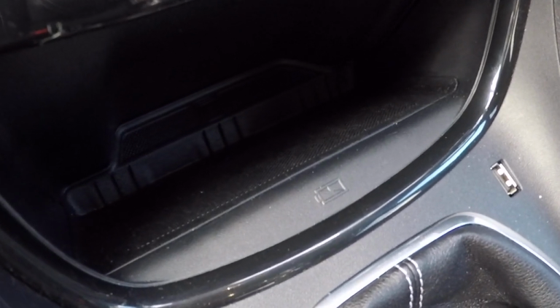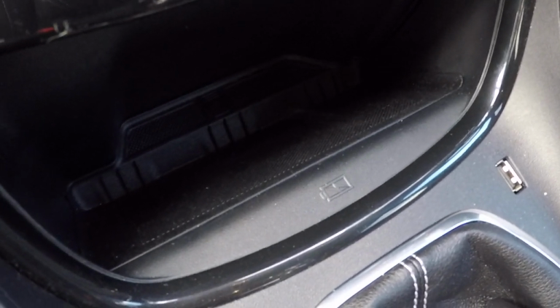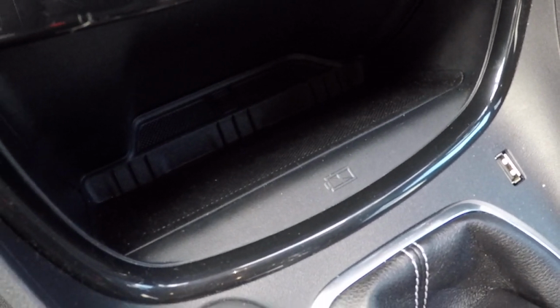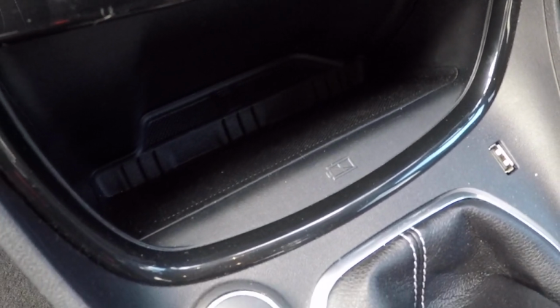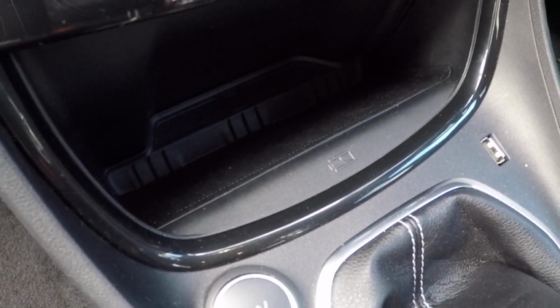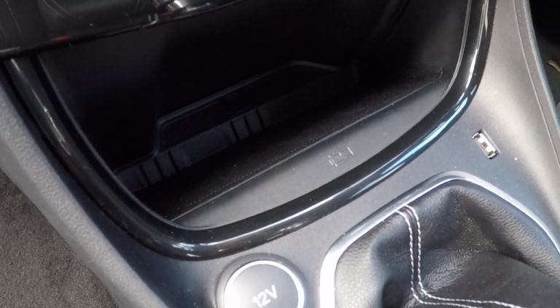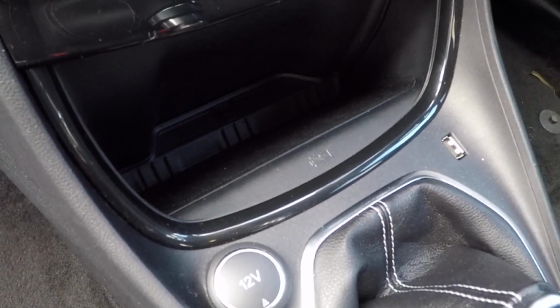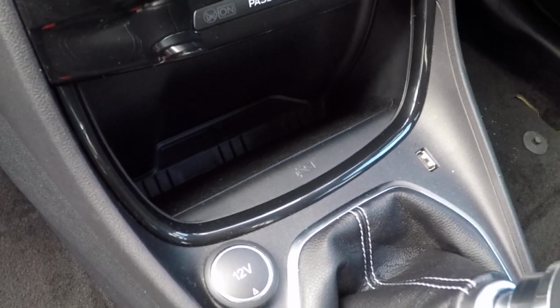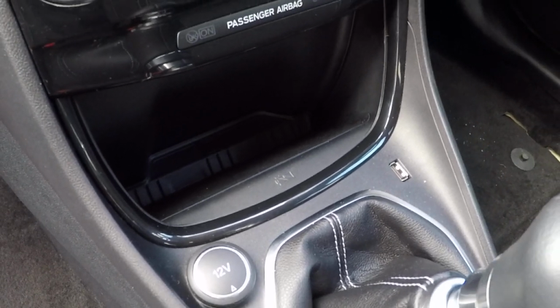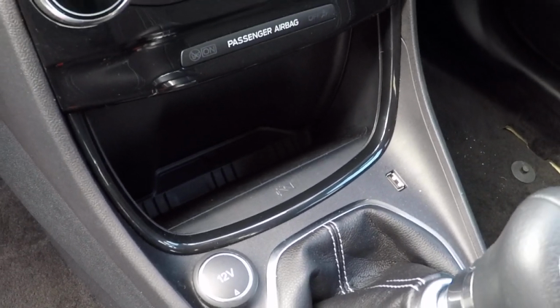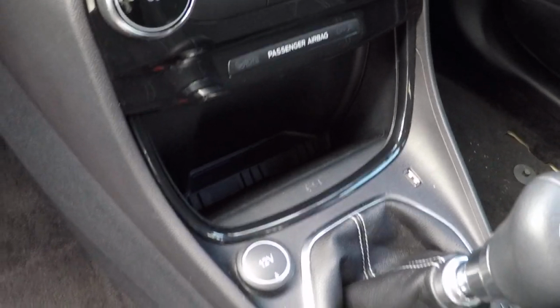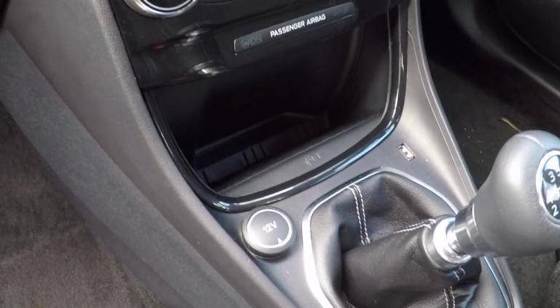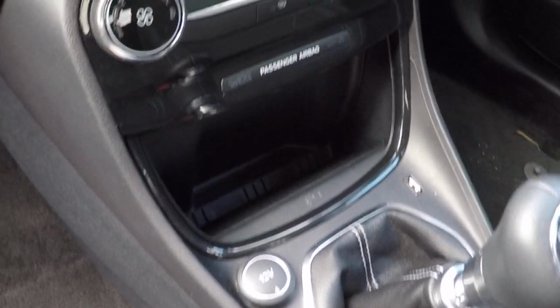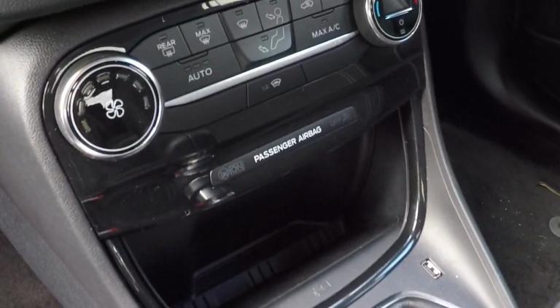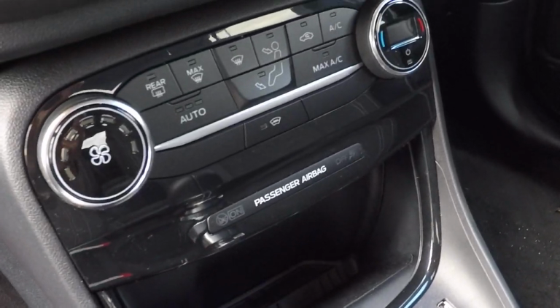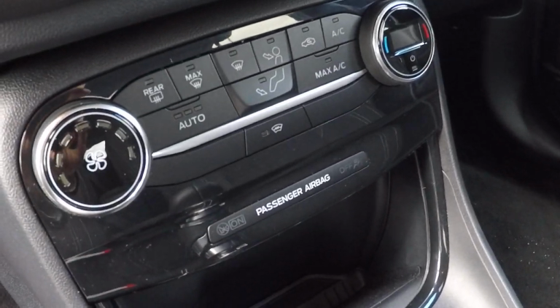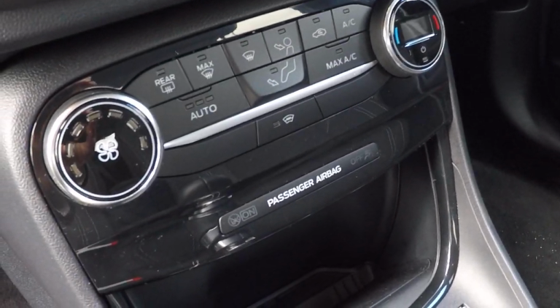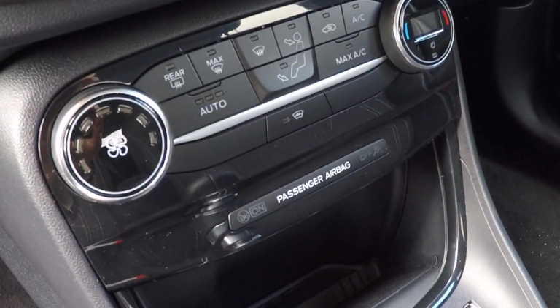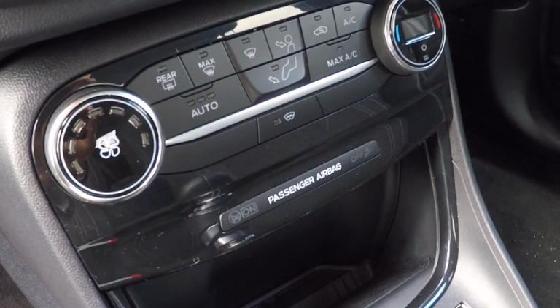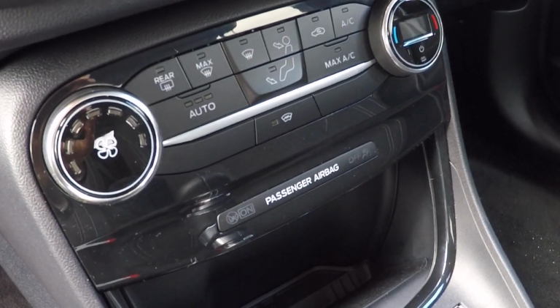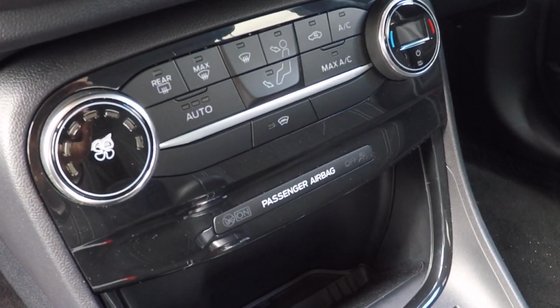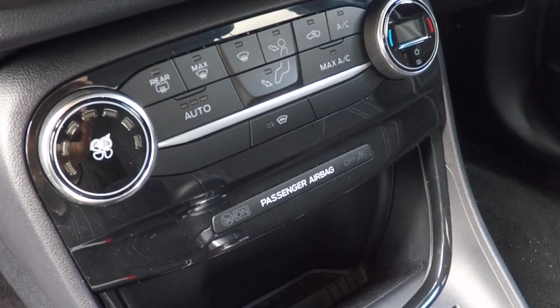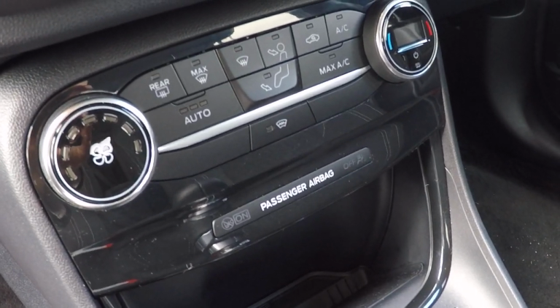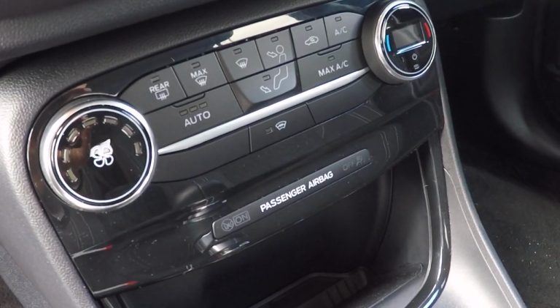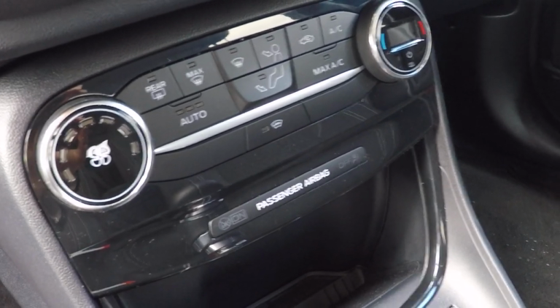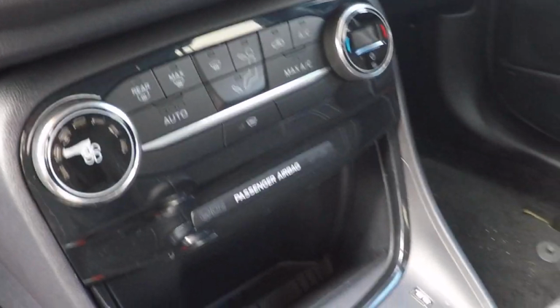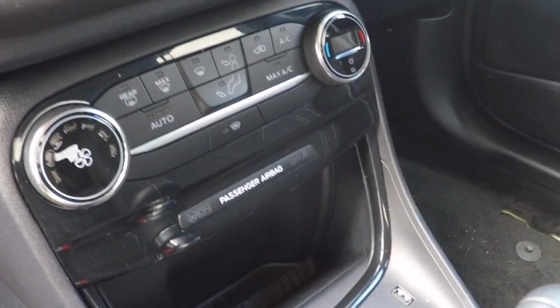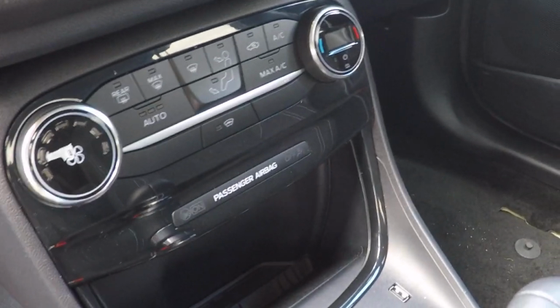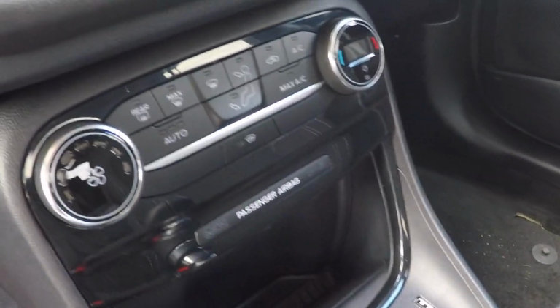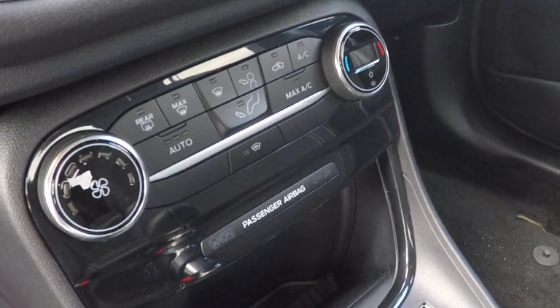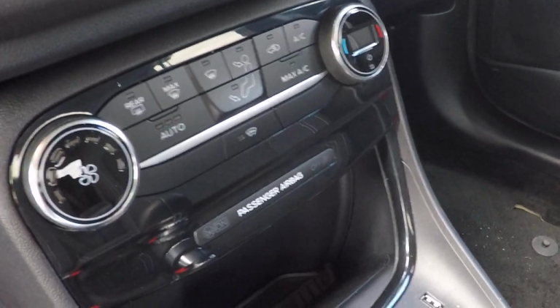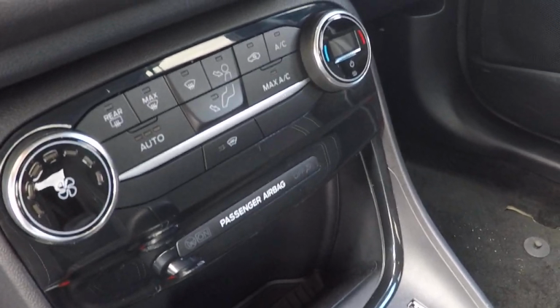12 volt power supply and USB connectivity. There's a wireless charging pad — just drop your iPhone or Android-based phone on there and it will charge it up. Air conditioning, automatic temperature control and heated front windscreen.